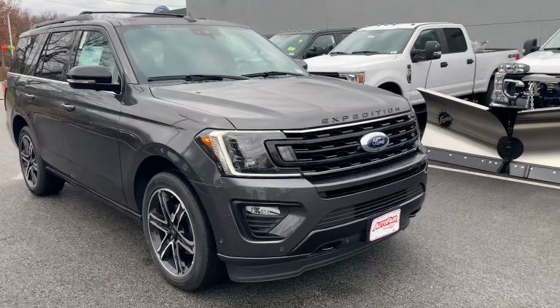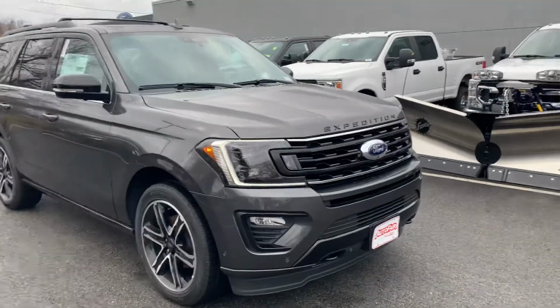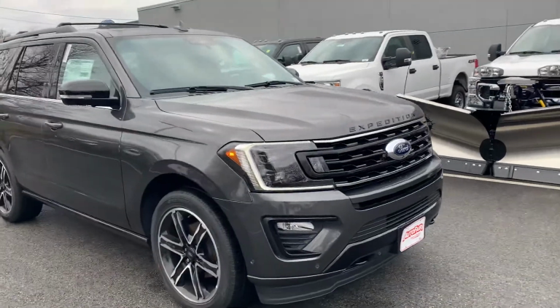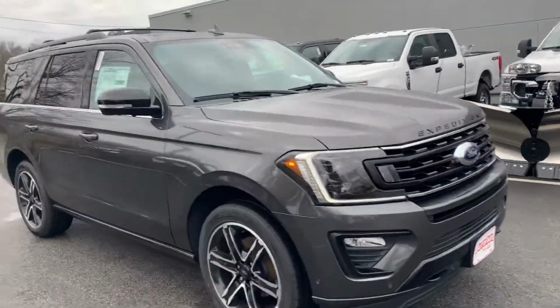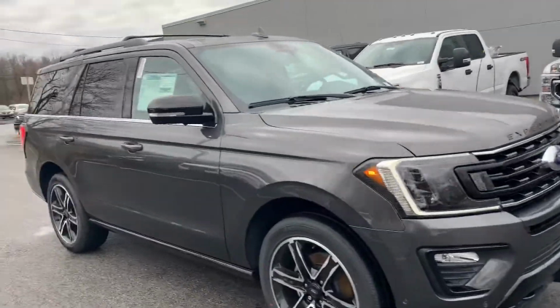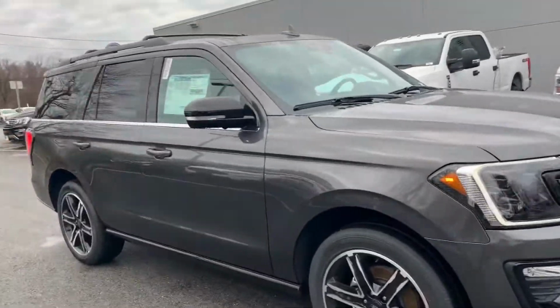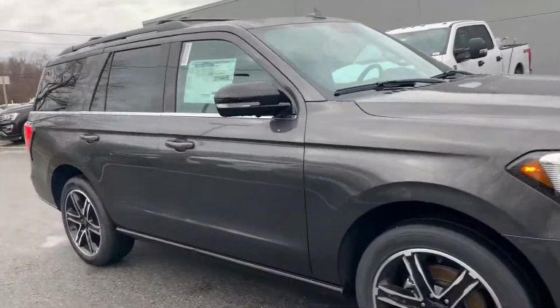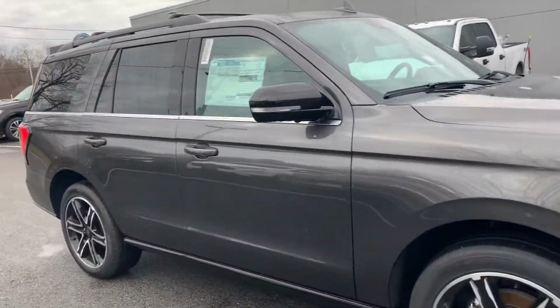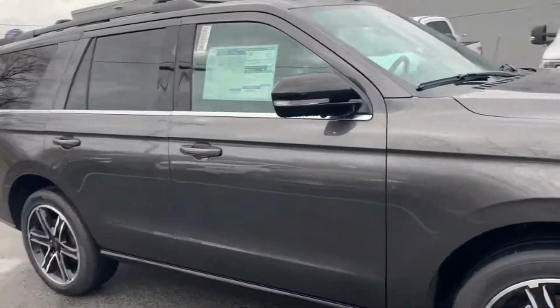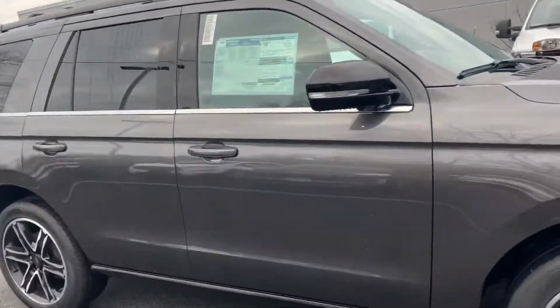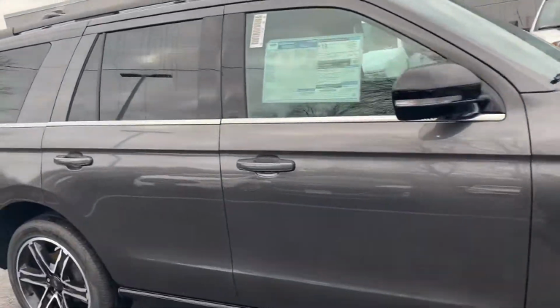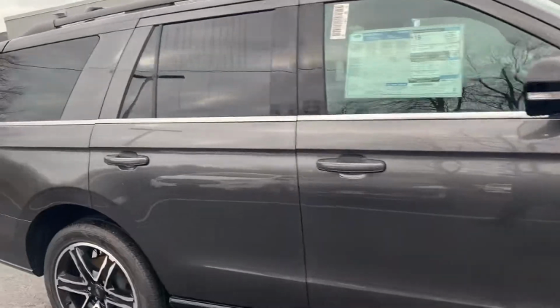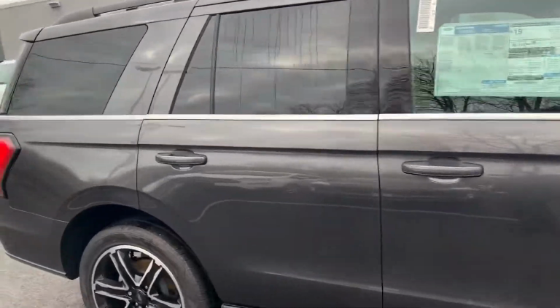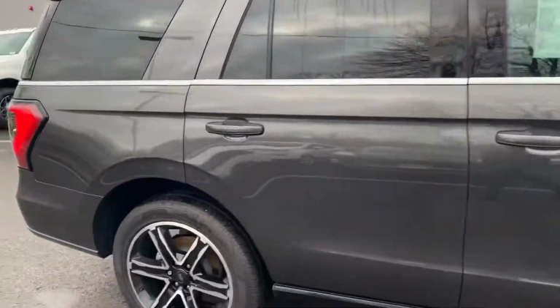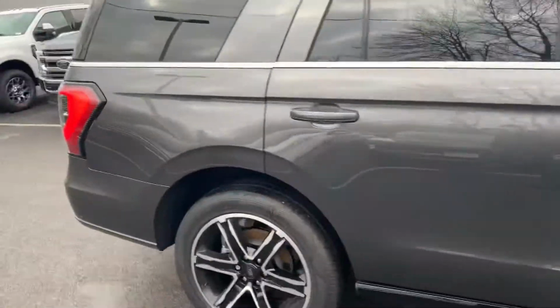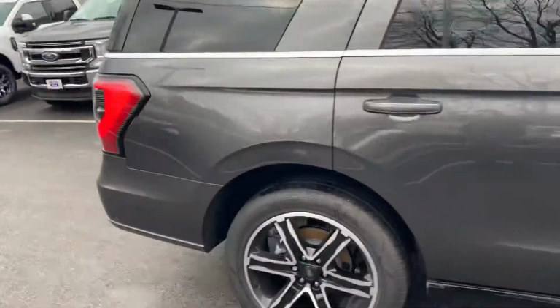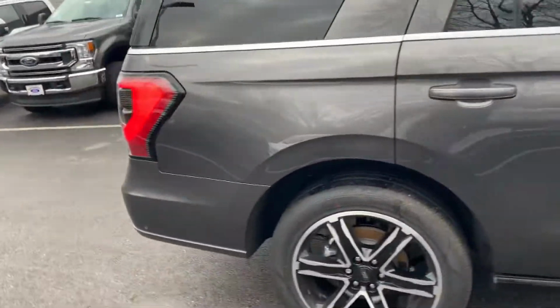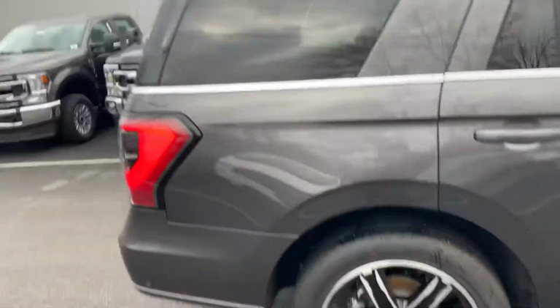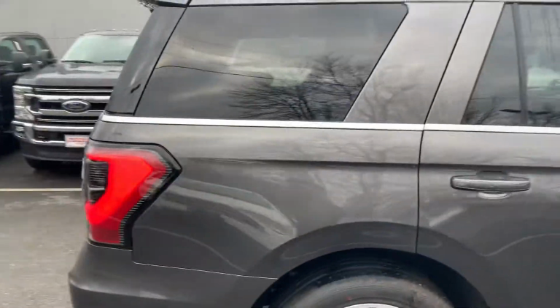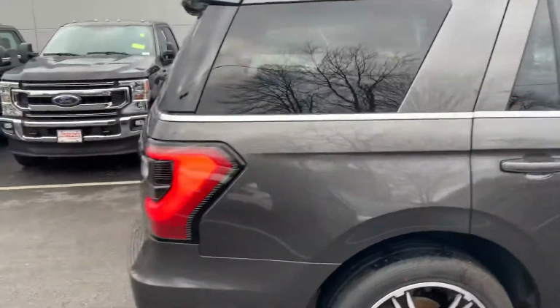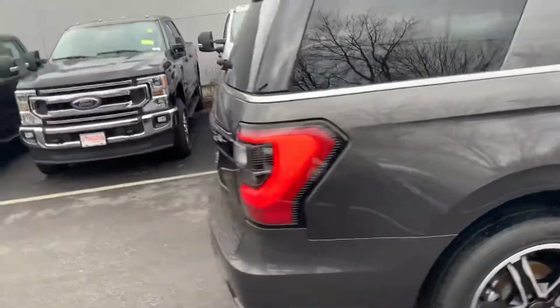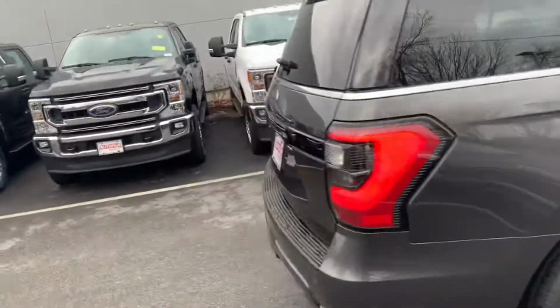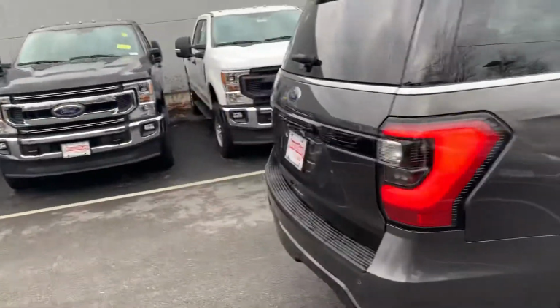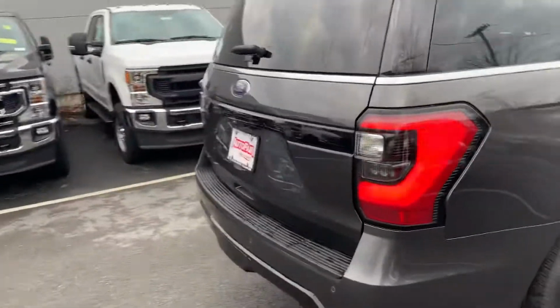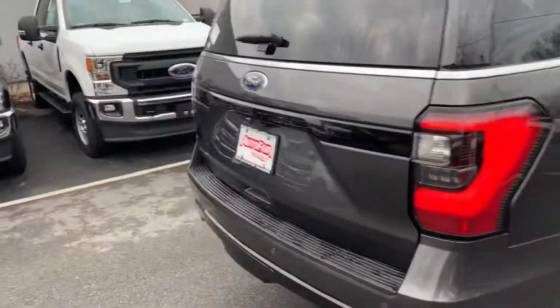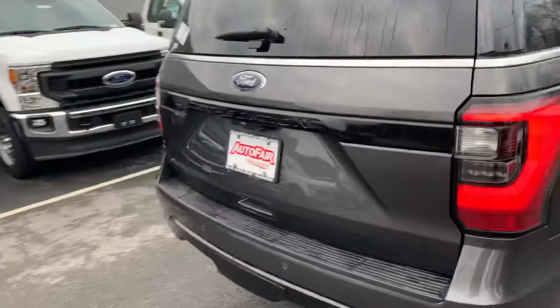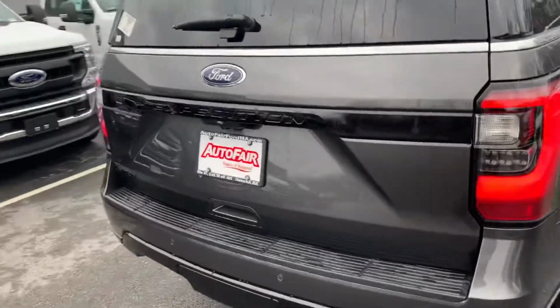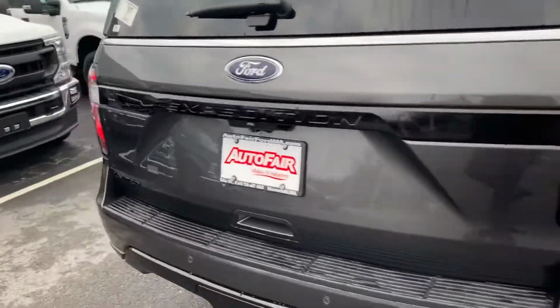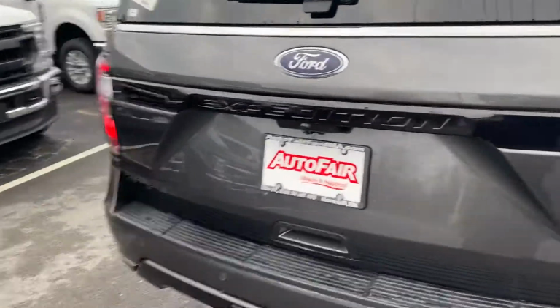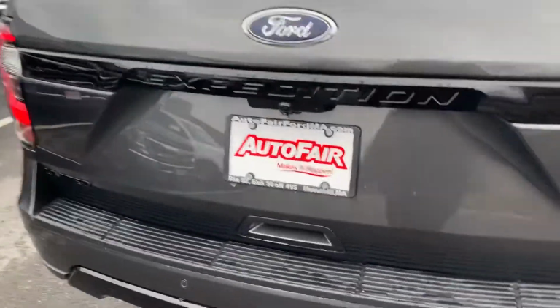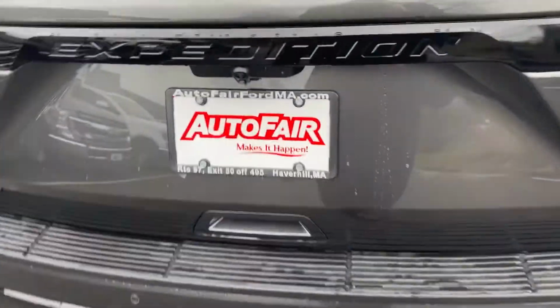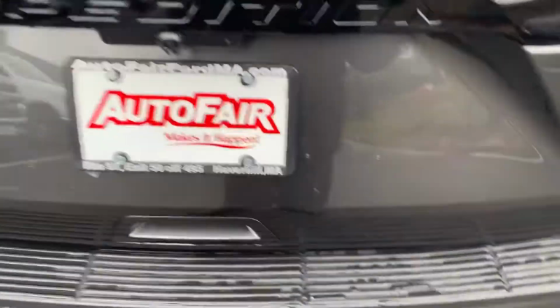Hi Mark, how are you doing? My name is Joshua with Auto Fair Ford in Haverhill. I wanted to show you this beautiful 2020 Ford Expedition. This one is a limited model, so it's got a lot of different options on it.